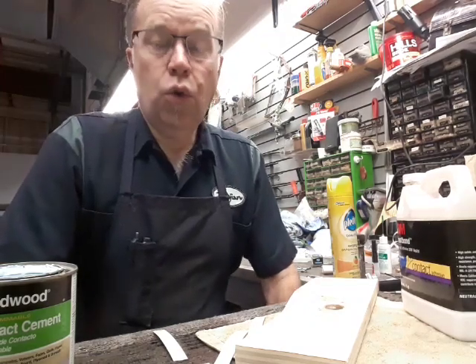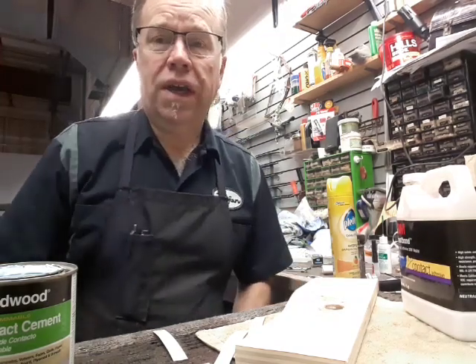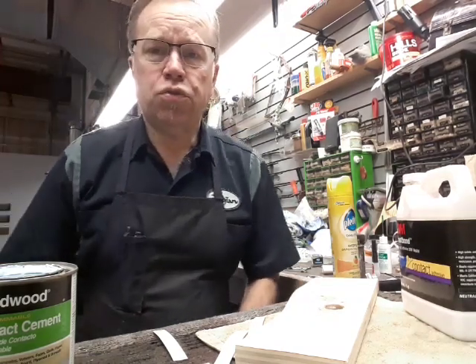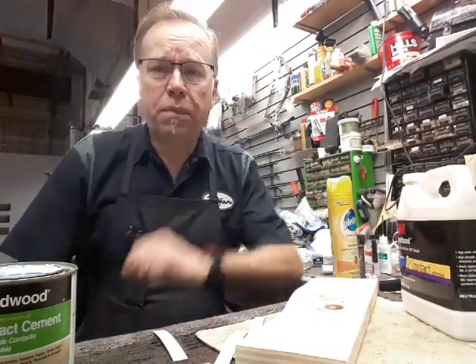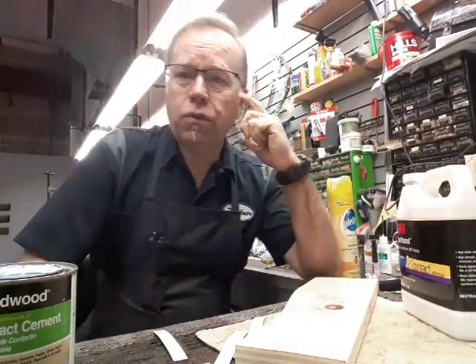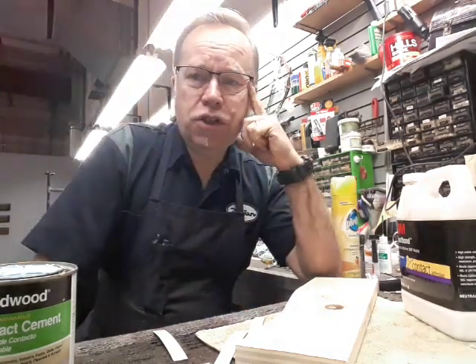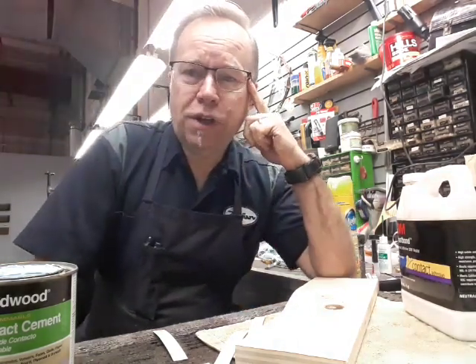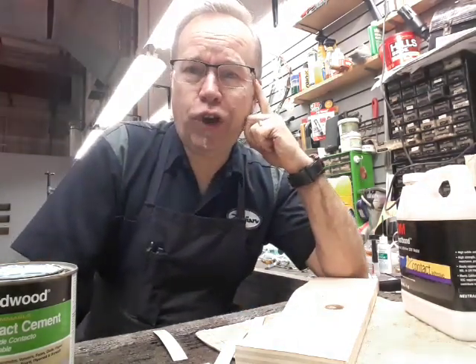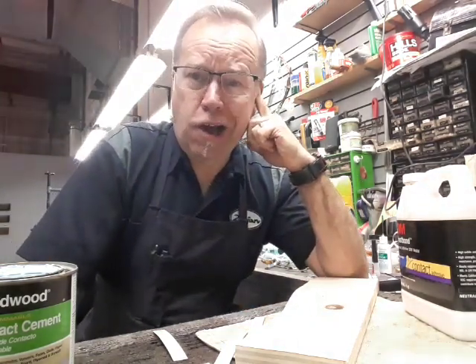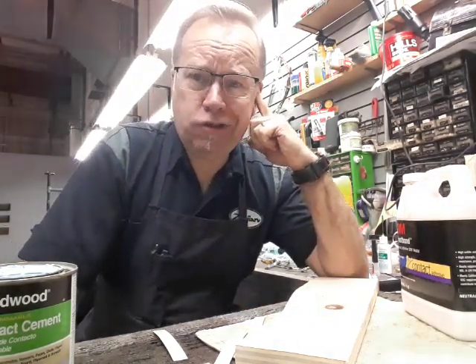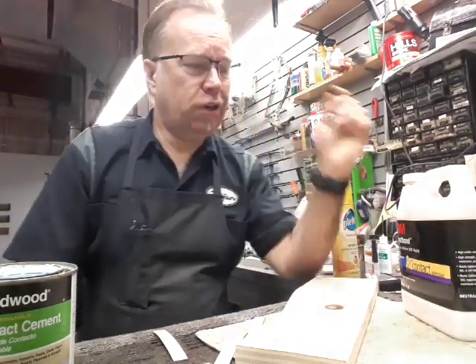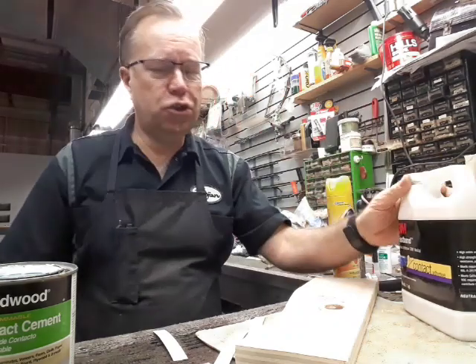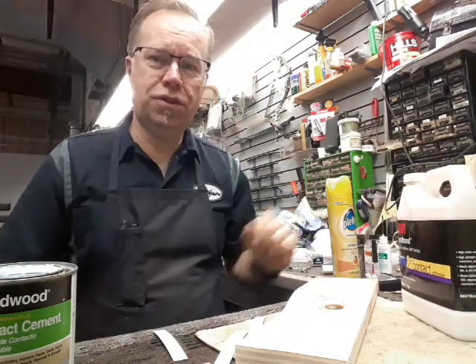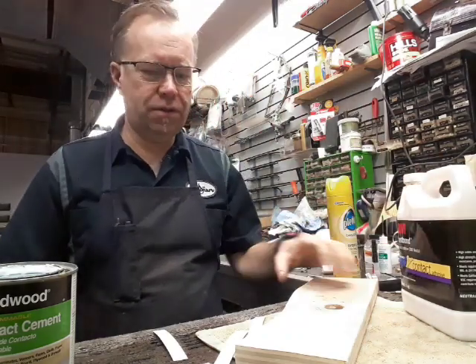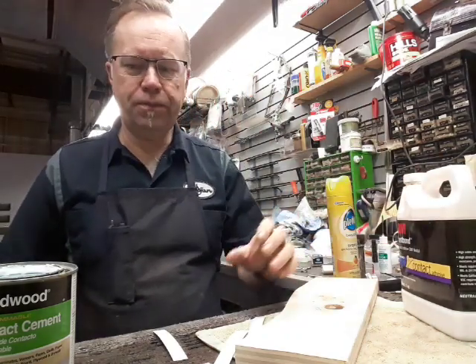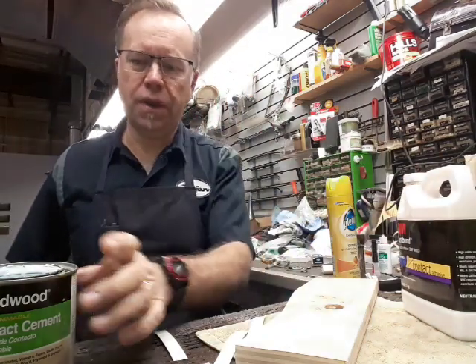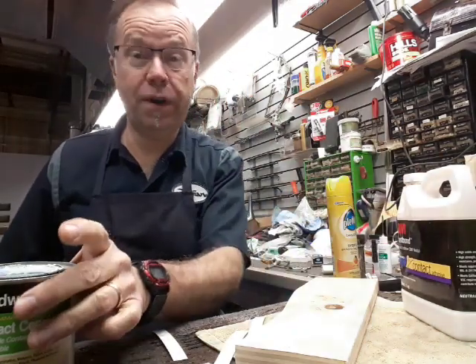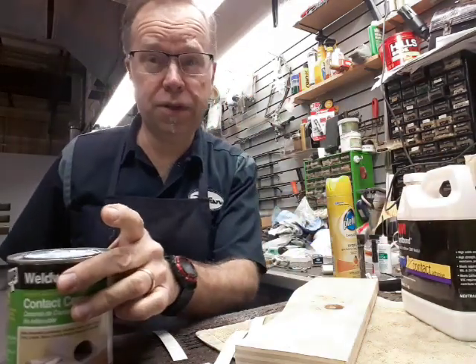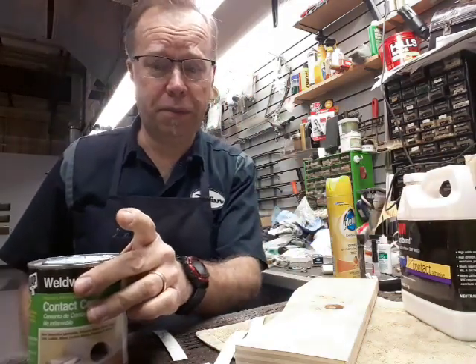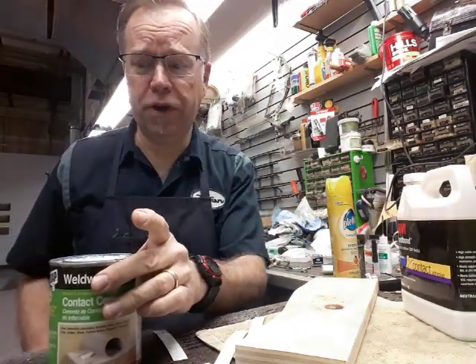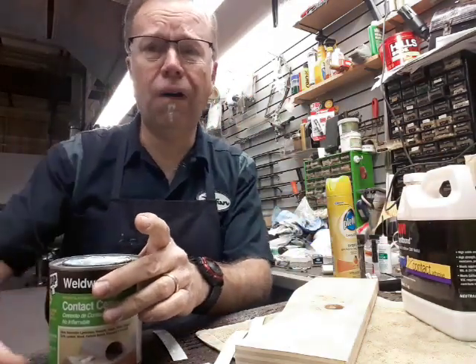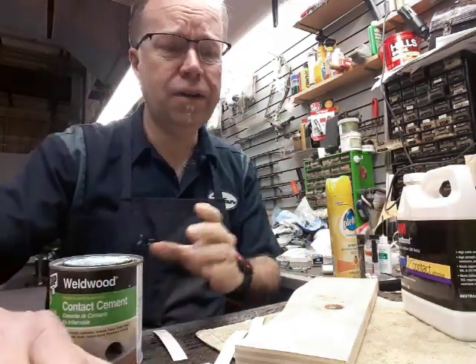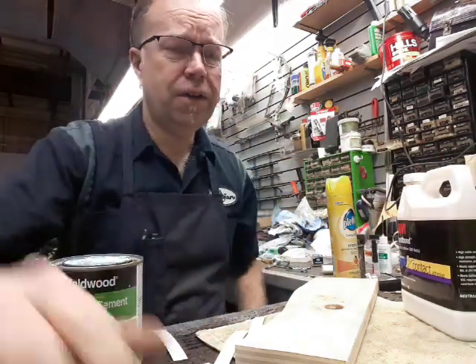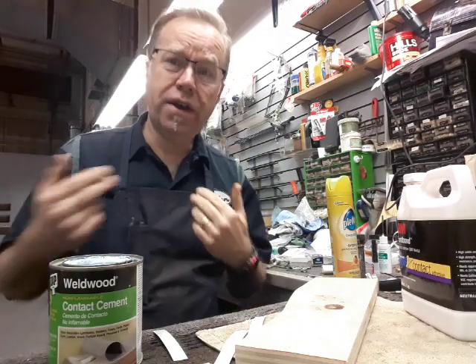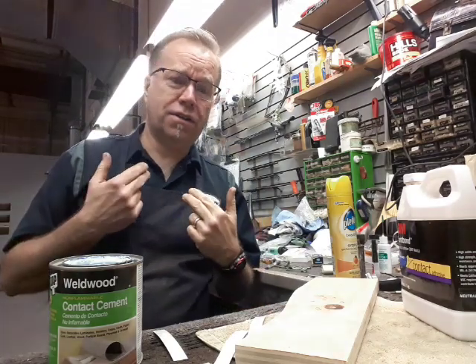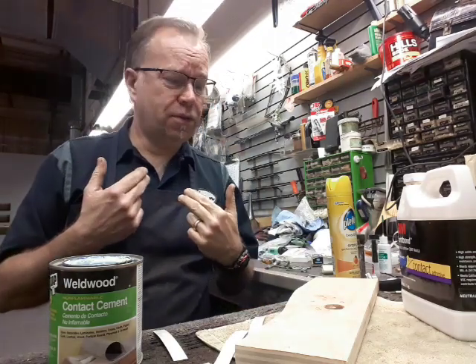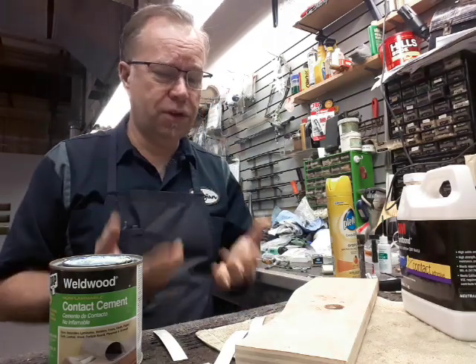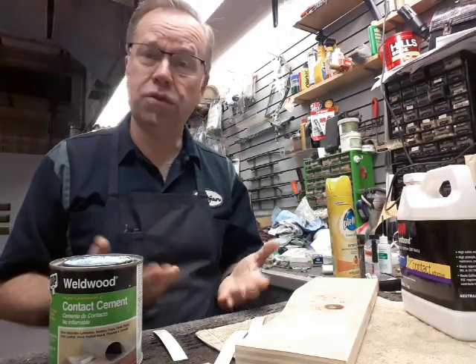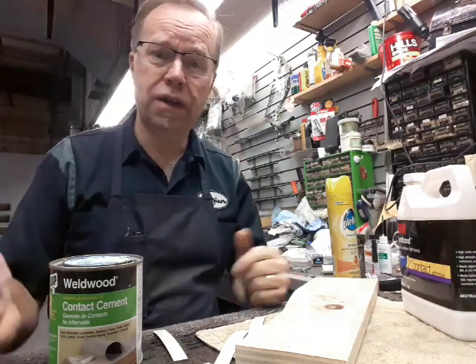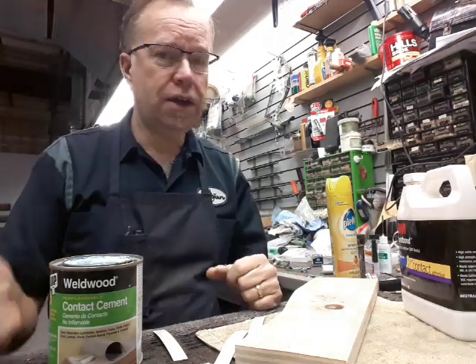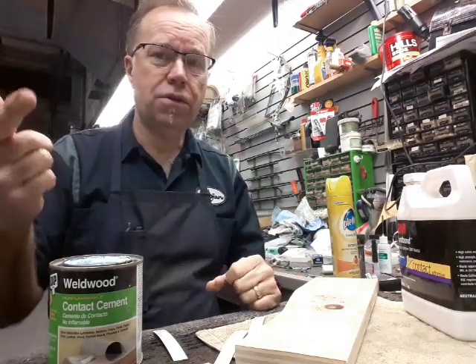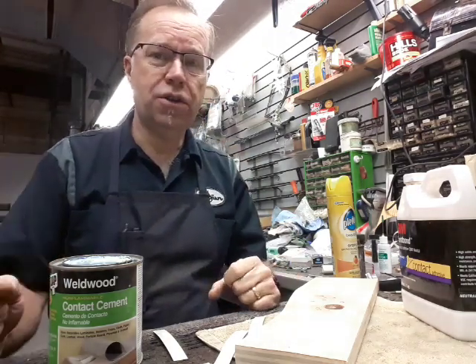Okay, drum repair, refinishing, recovering guys. I thought I would do an experiment for you all so I can discover if this works or not, and so you can too.